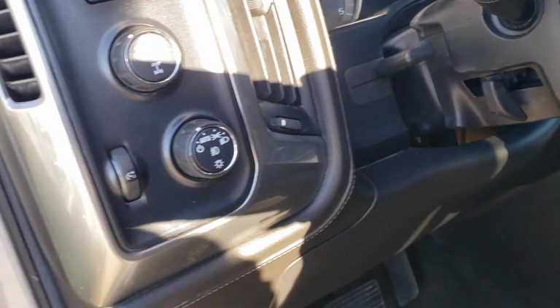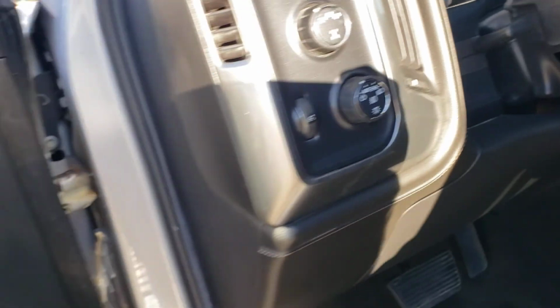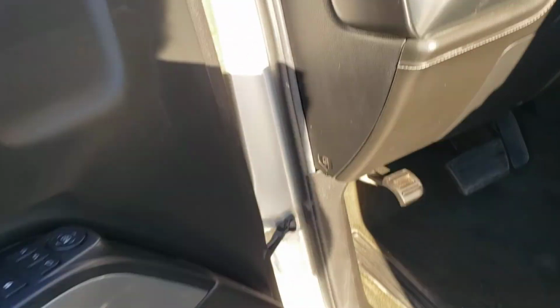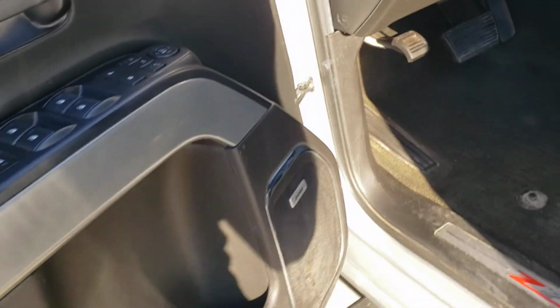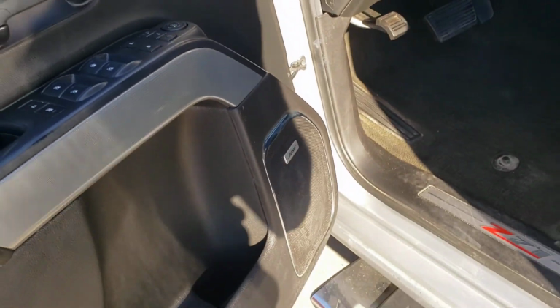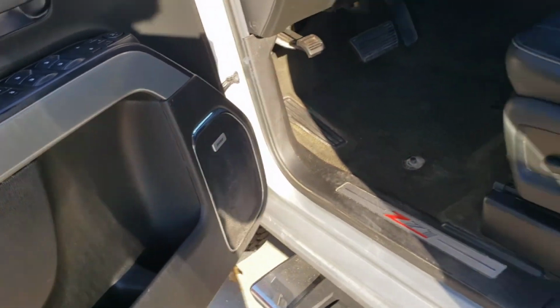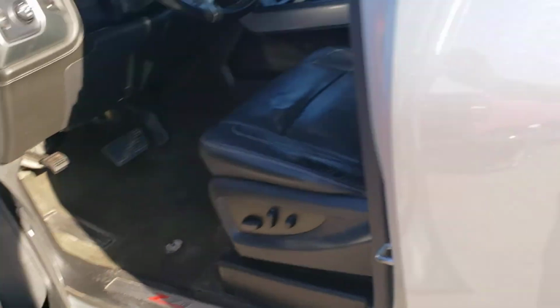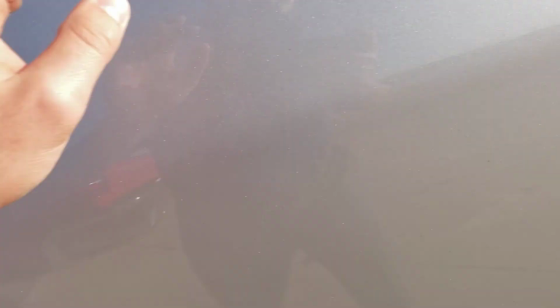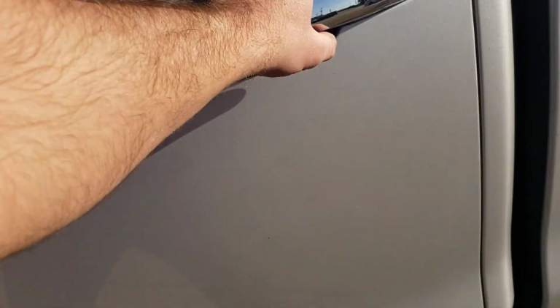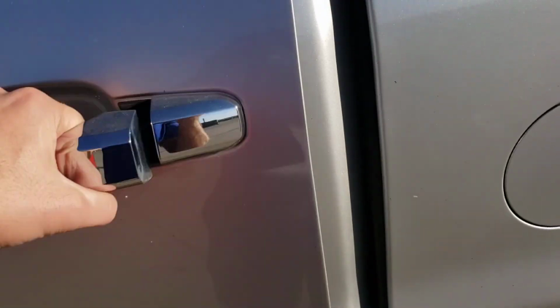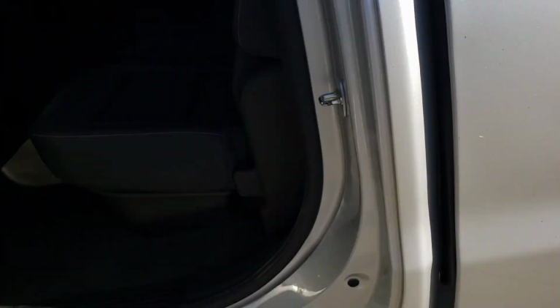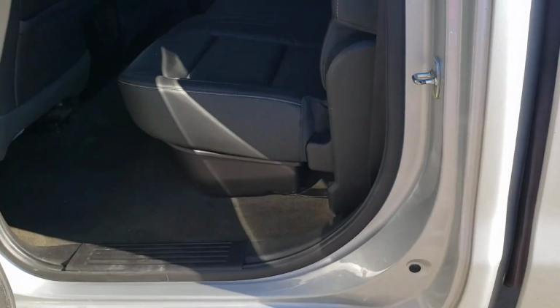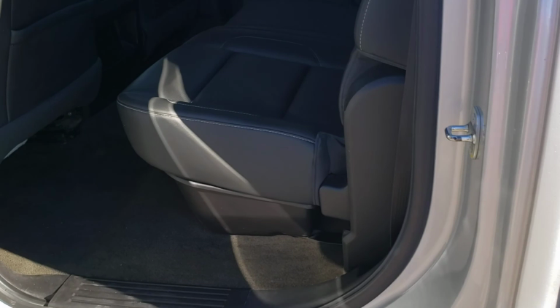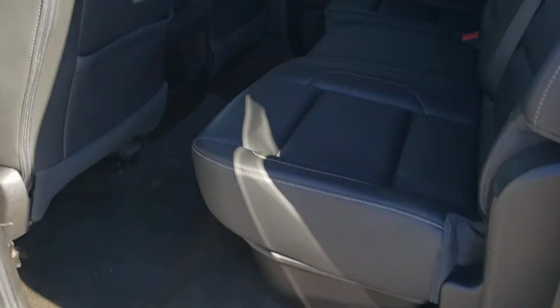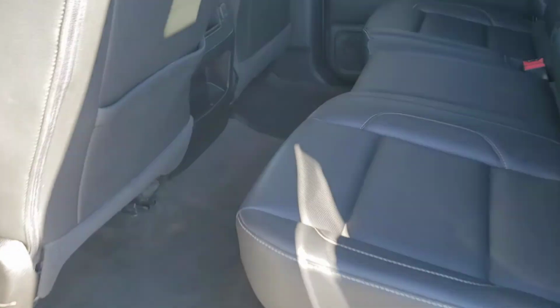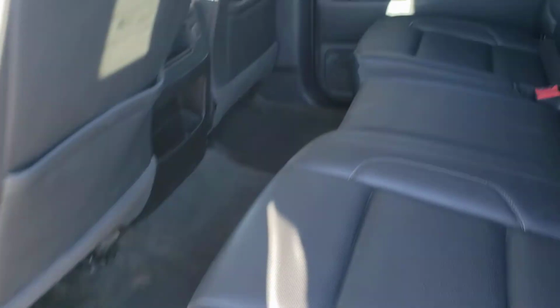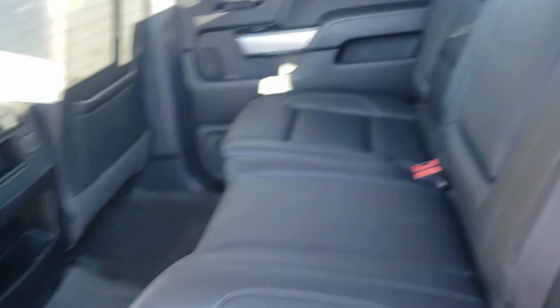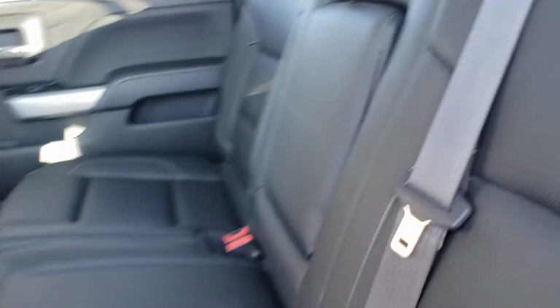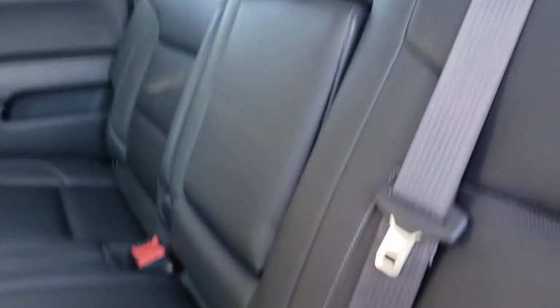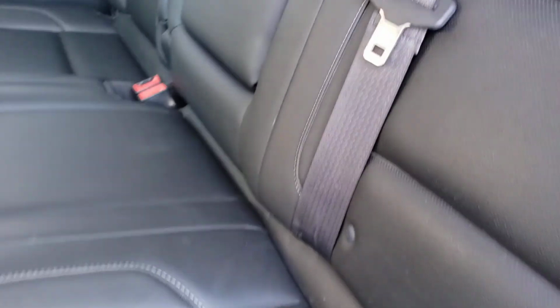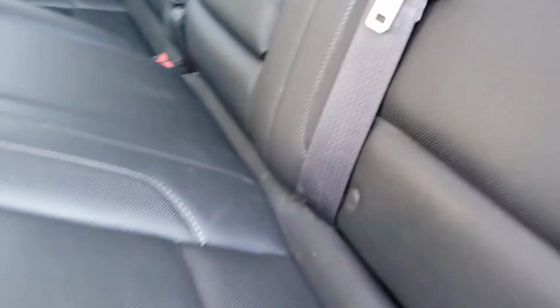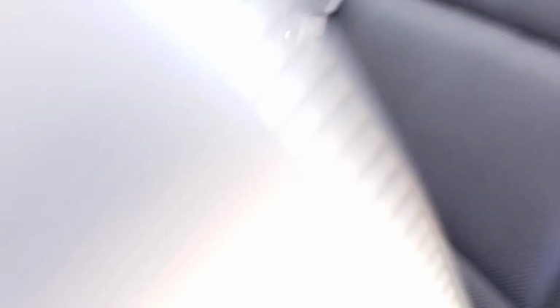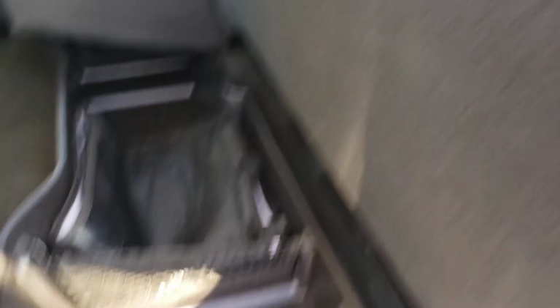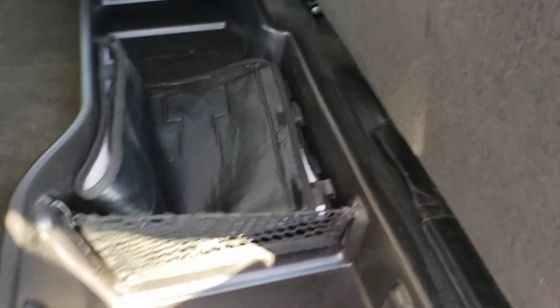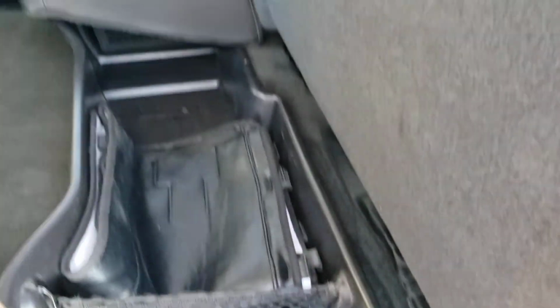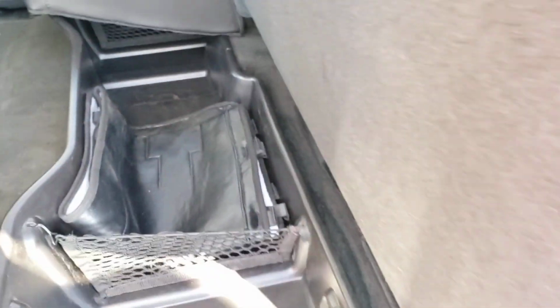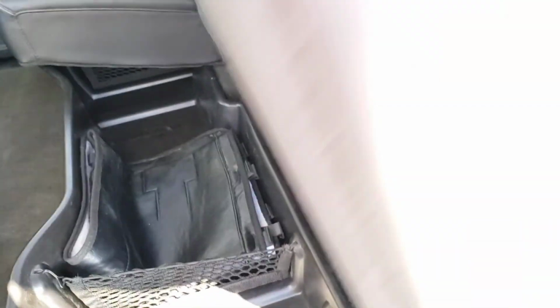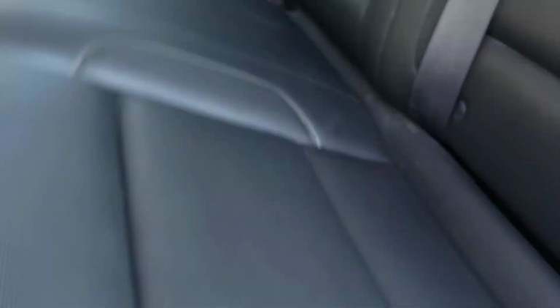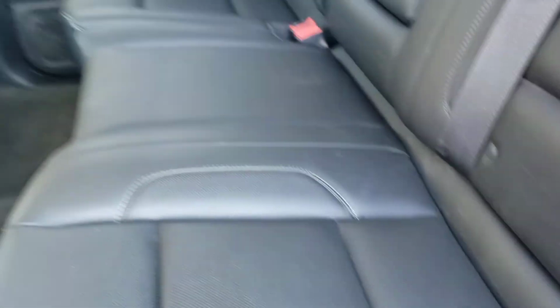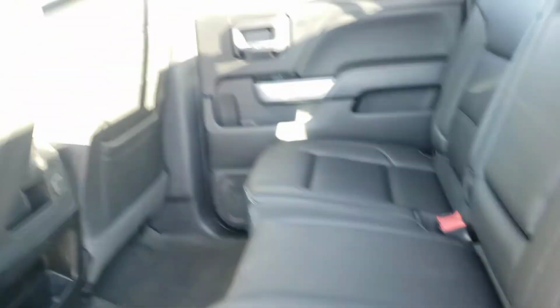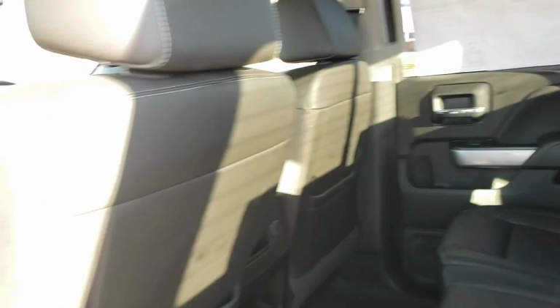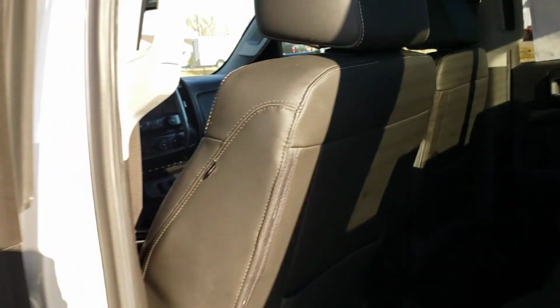Four wheel drive and light controls. Got Bose premium sound to amplify your music. Go check out the back seats — again in good condition back here. Seats can fold up. Got some storage compartments down there so you can tuck stuff in there so it's not rolling around.